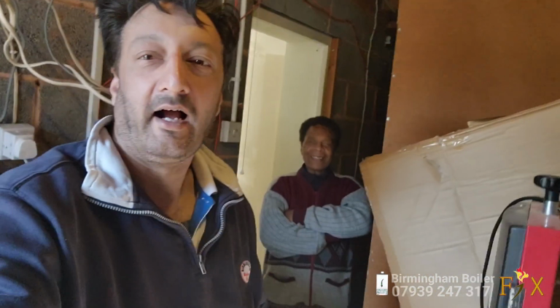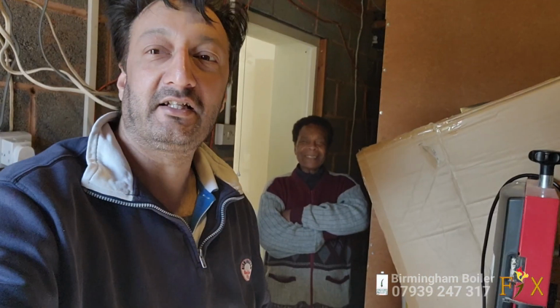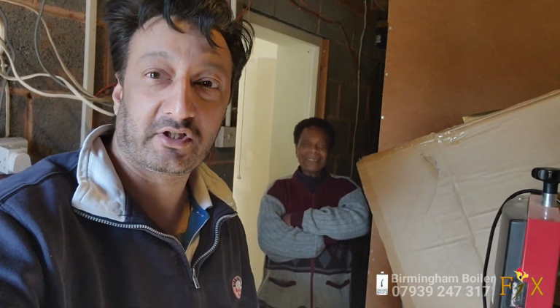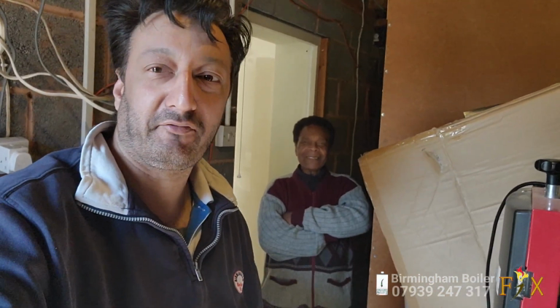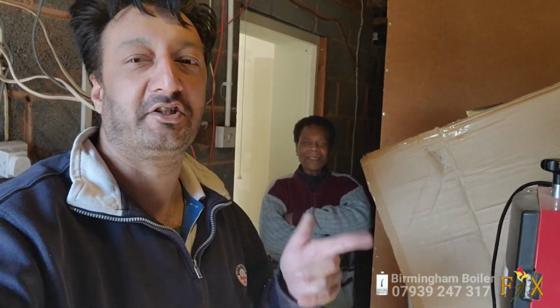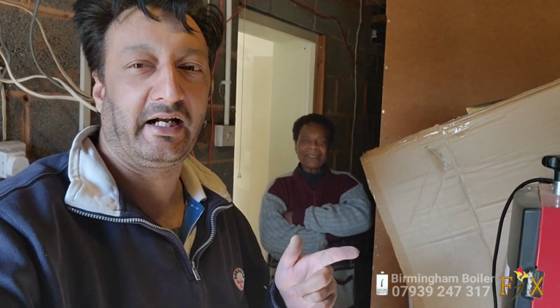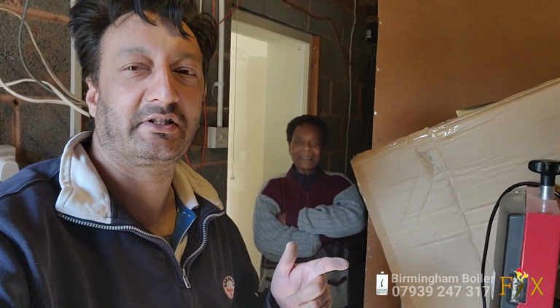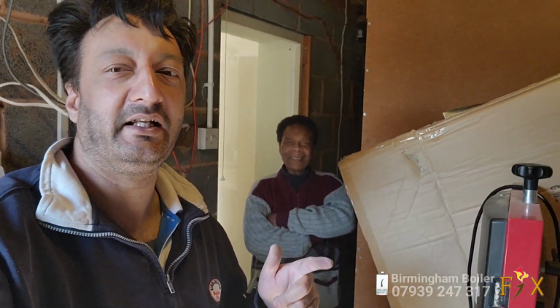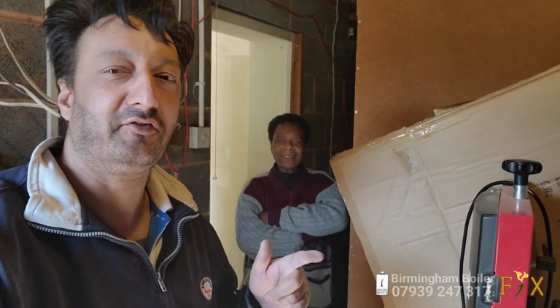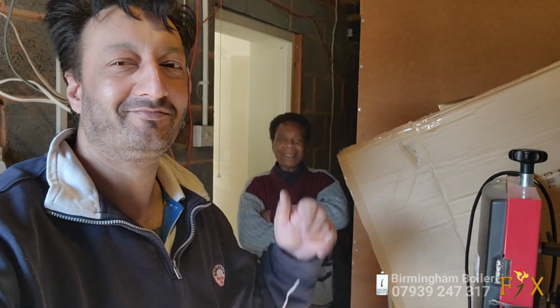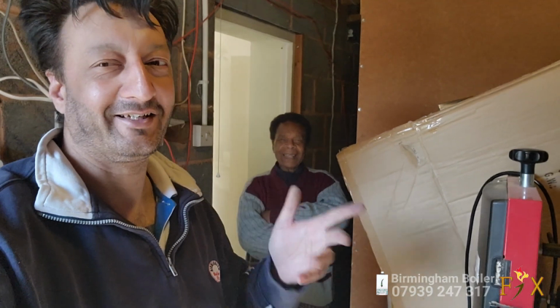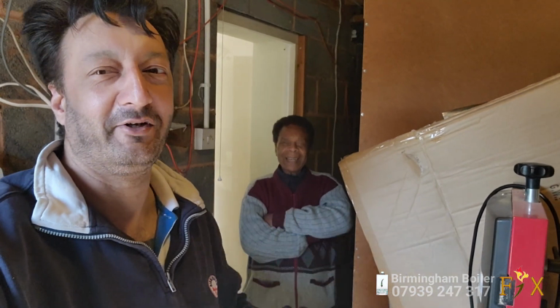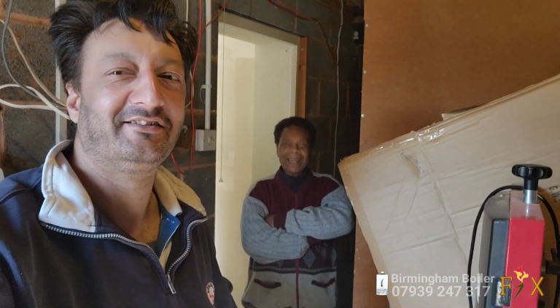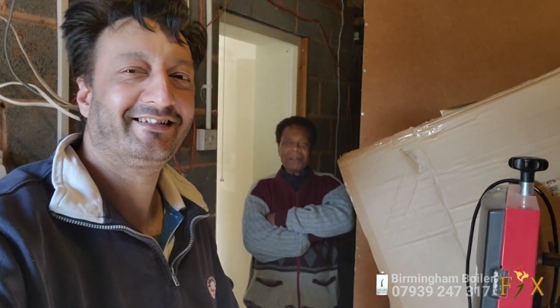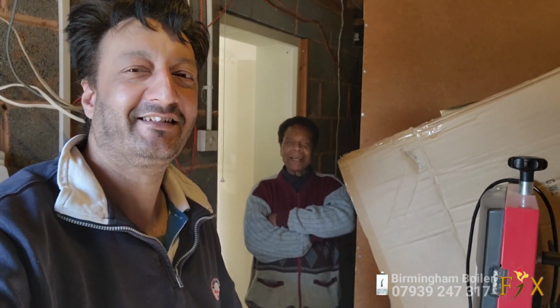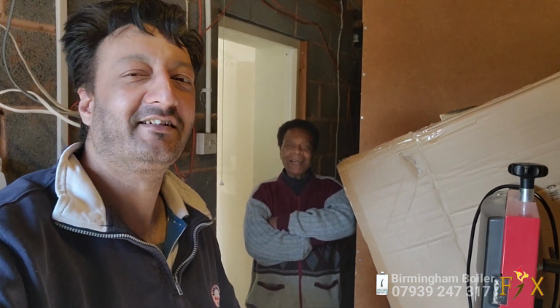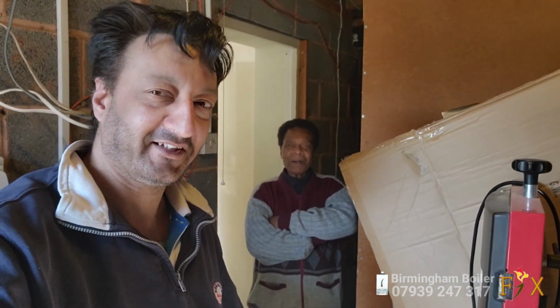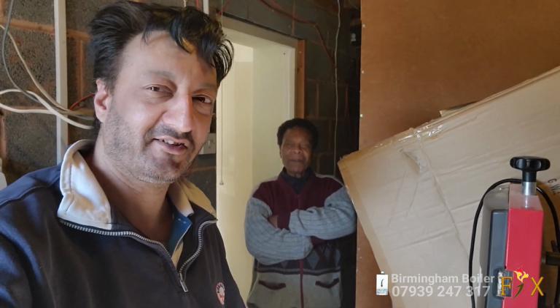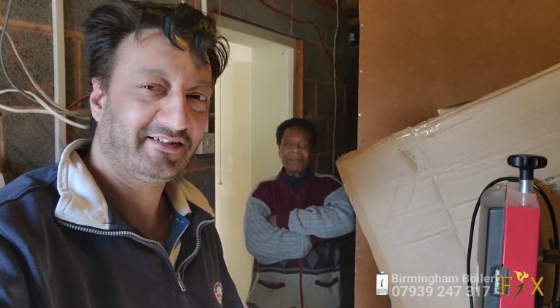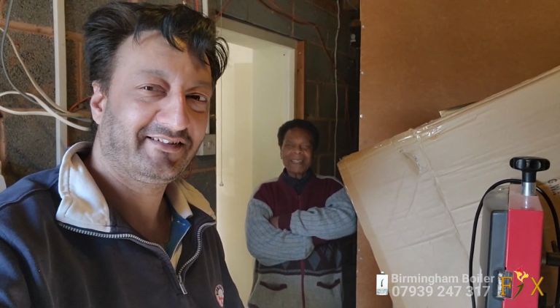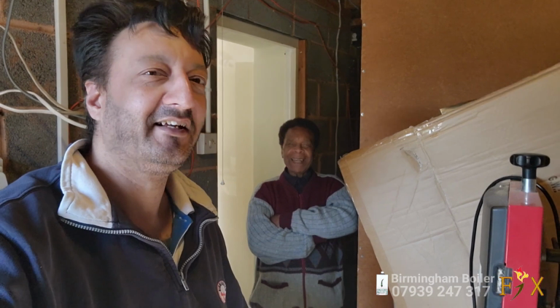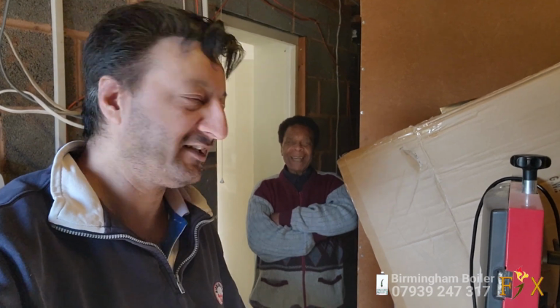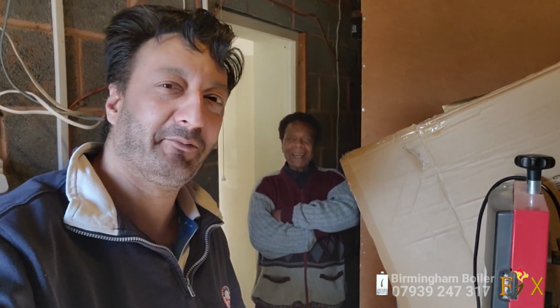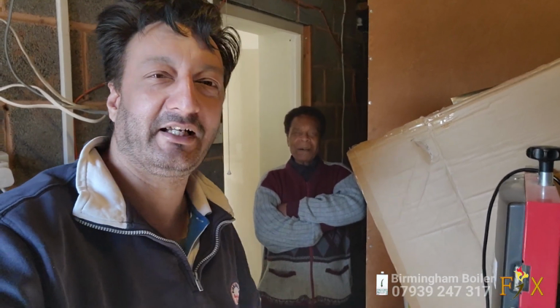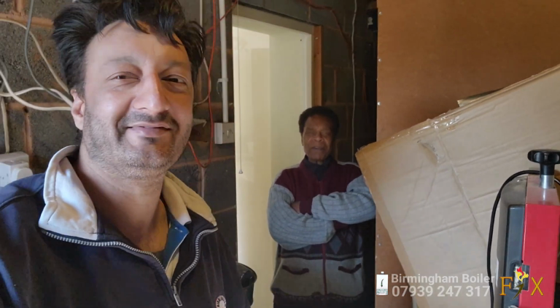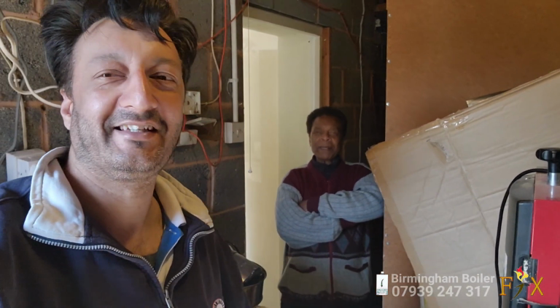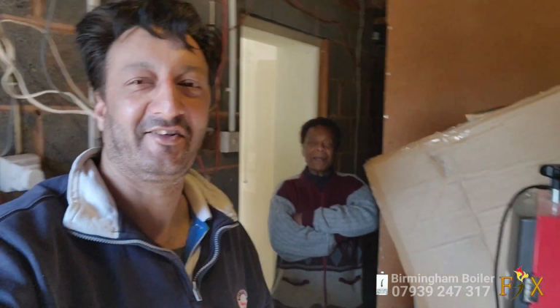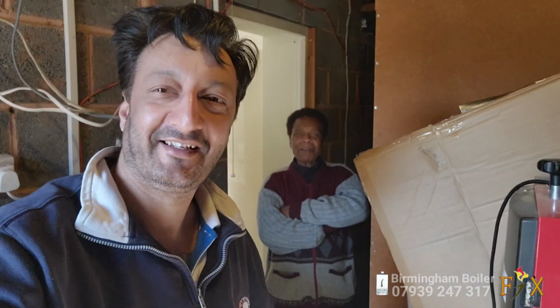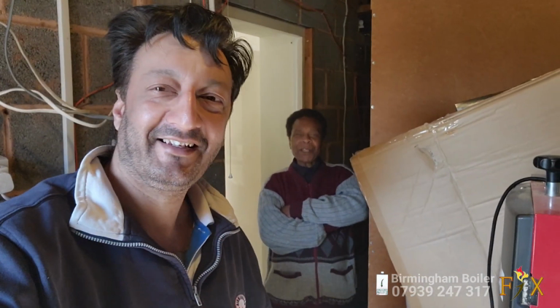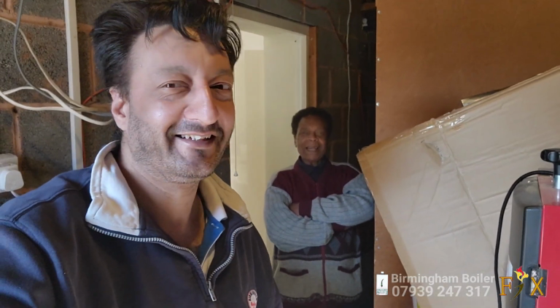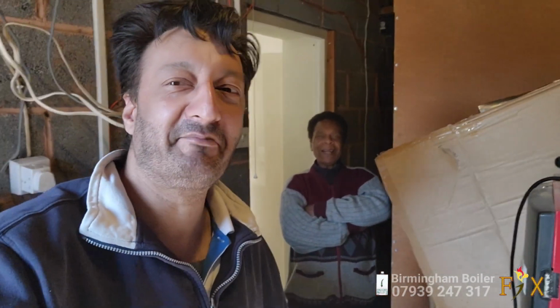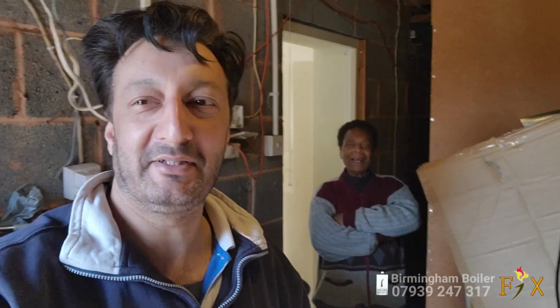I've sorted the boiler for this gentleman and he just wants to give me a little review. Excellent work. Thank you. Marvellous. And are you happy with the boiler working? Very happy, very great, thank you very much. Another happy customer!